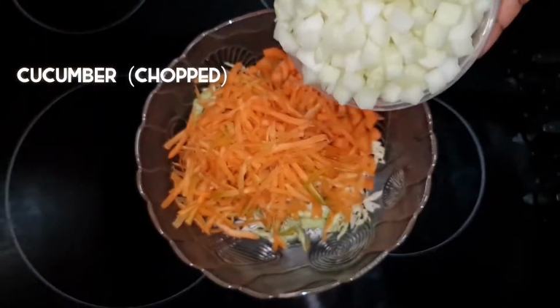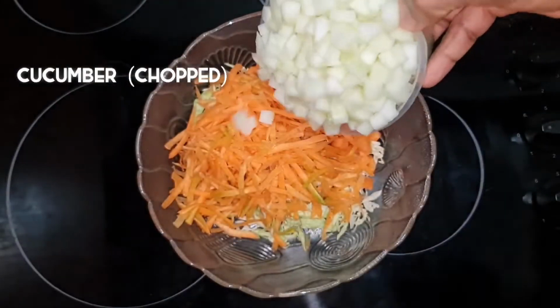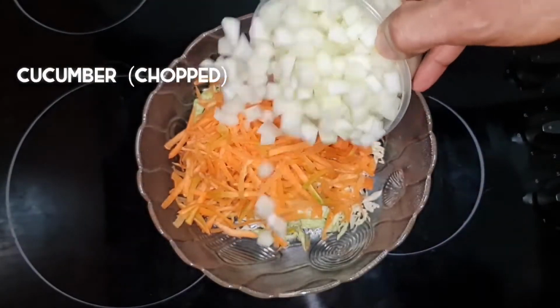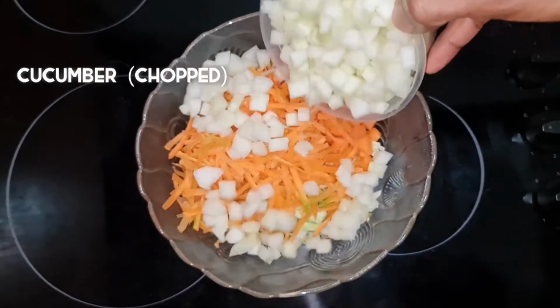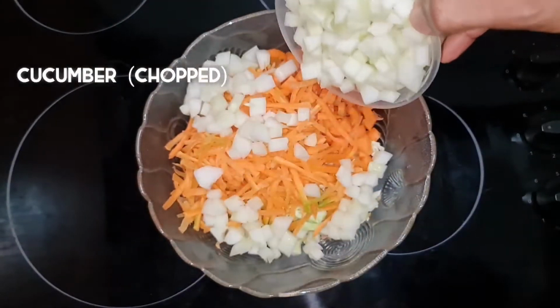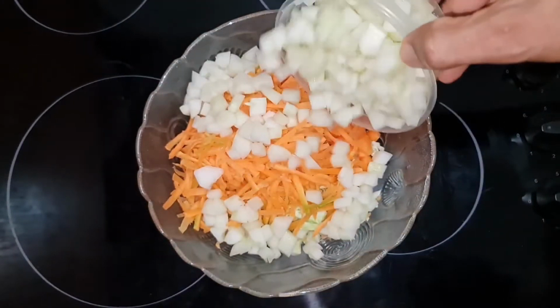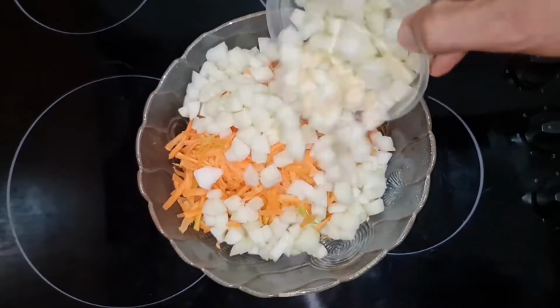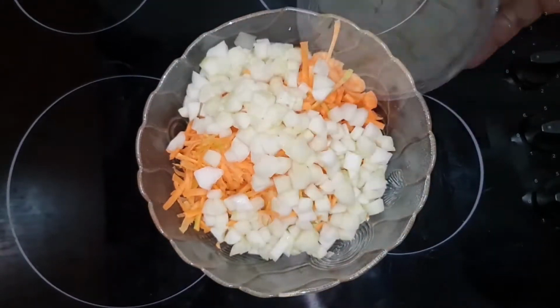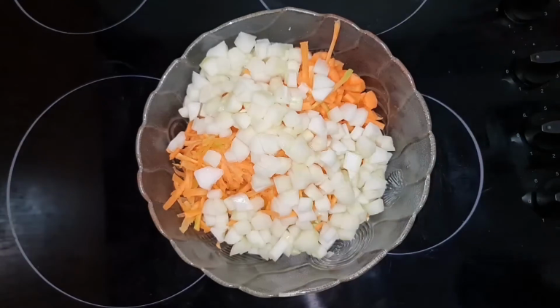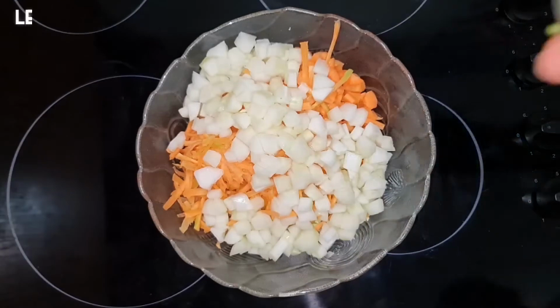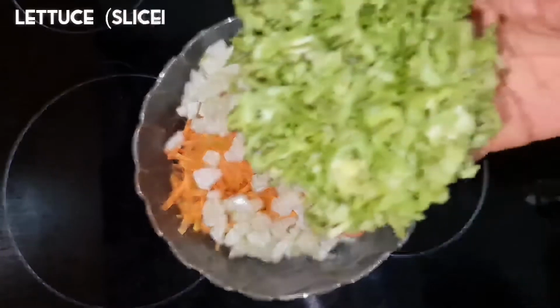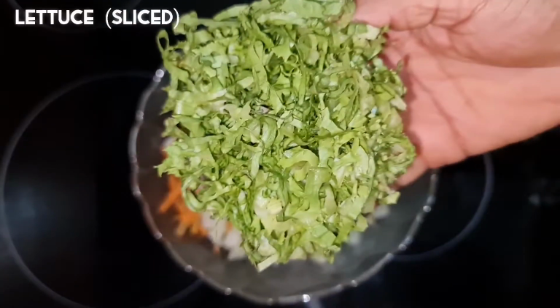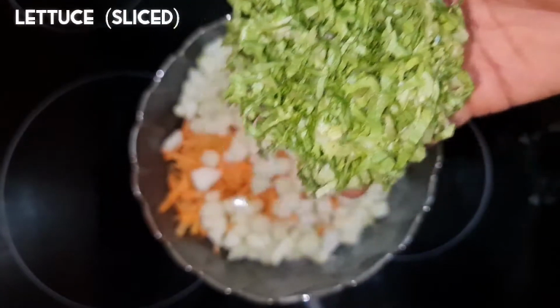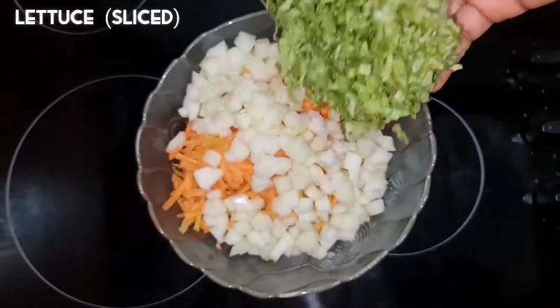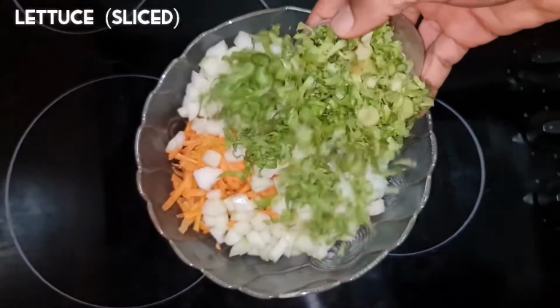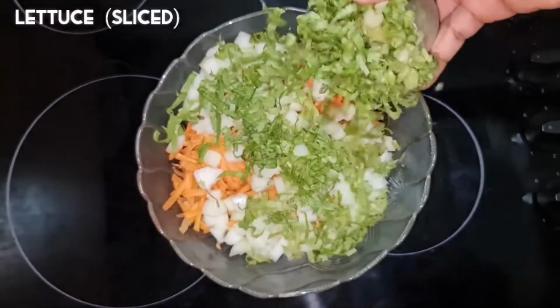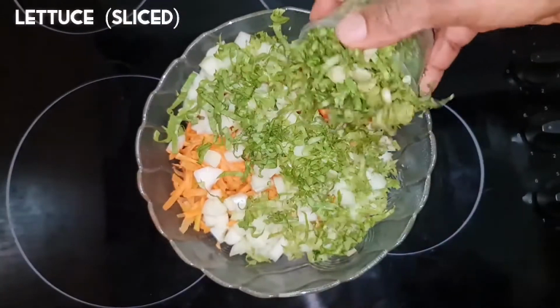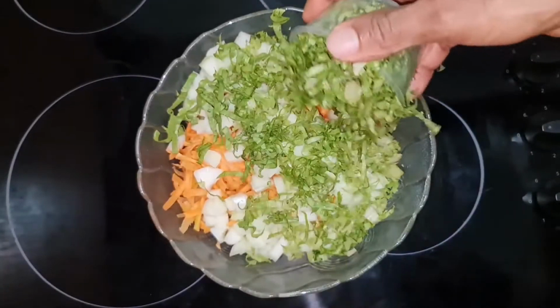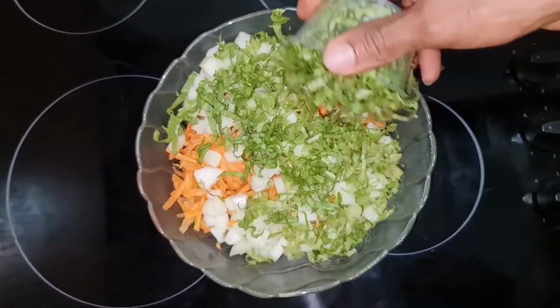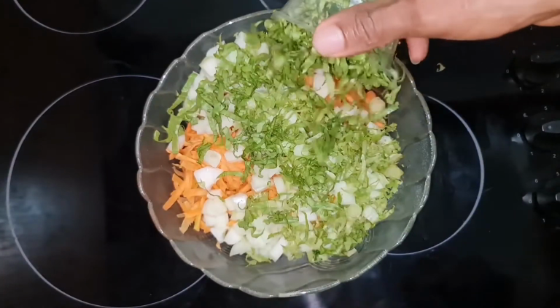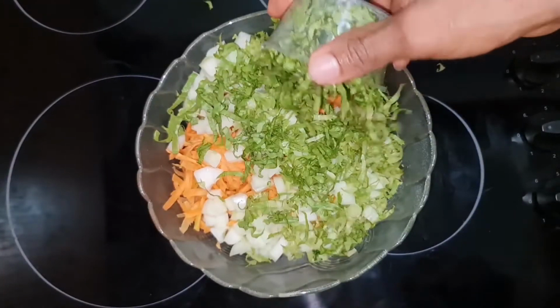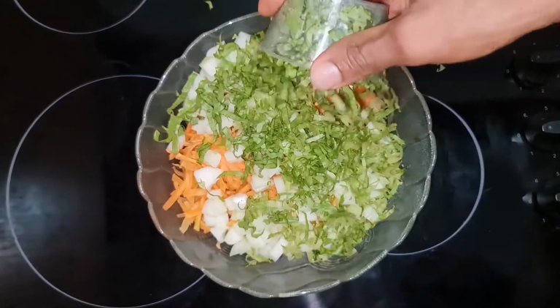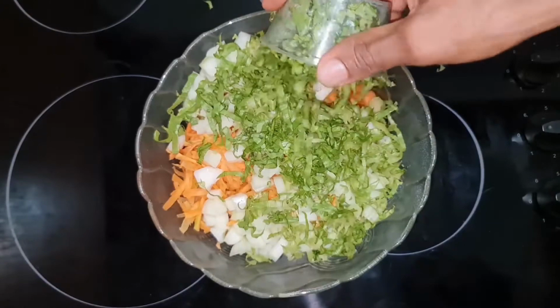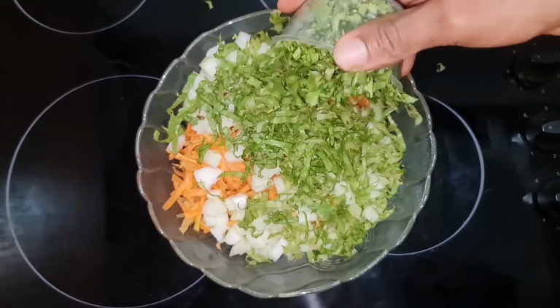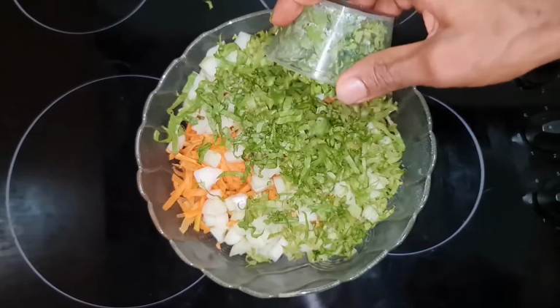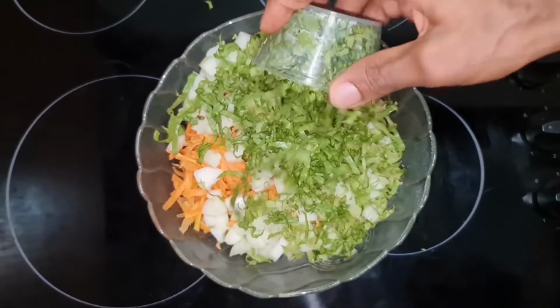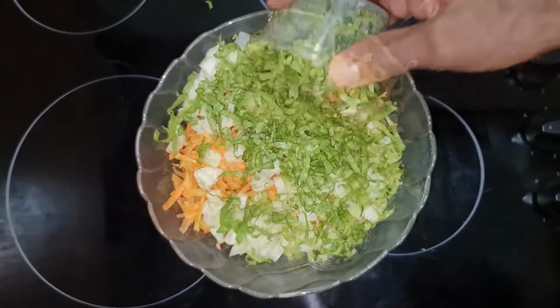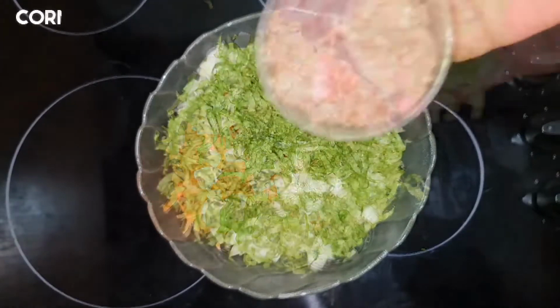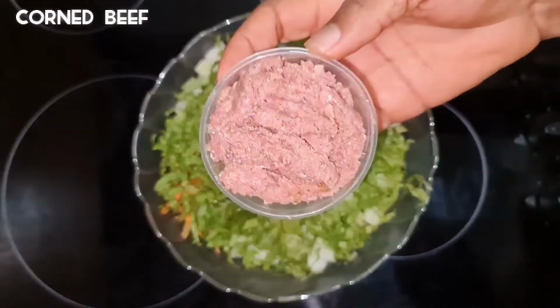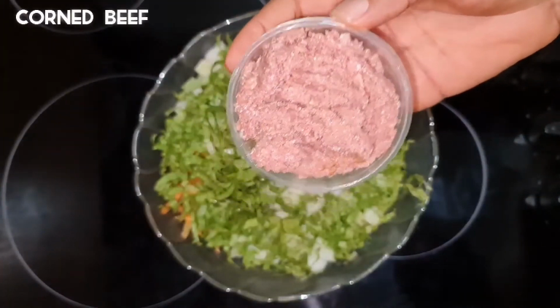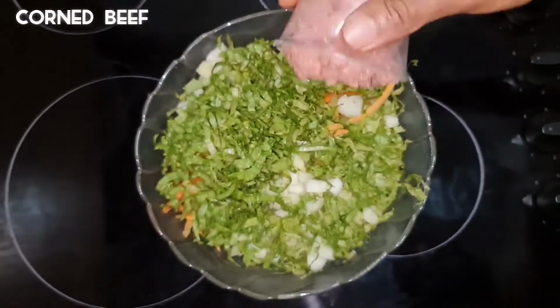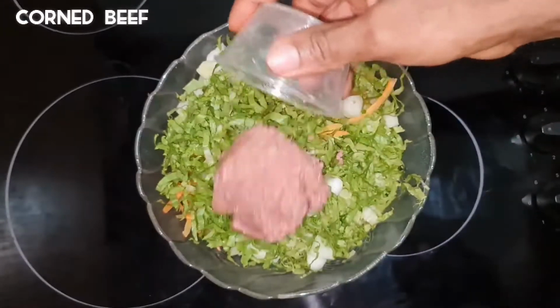Now these vegetables will either be sliced, chopped, or grated. Please see the captions in this video to know which to slice, which to chop, and which to grate. I will be adding corned beef and shredded chicken to this salad.